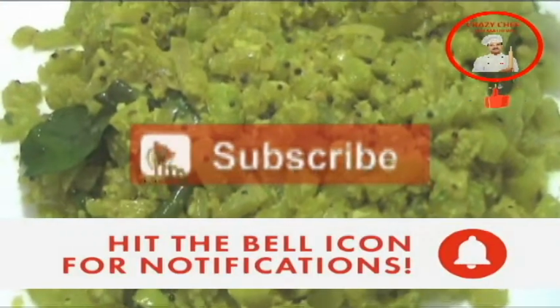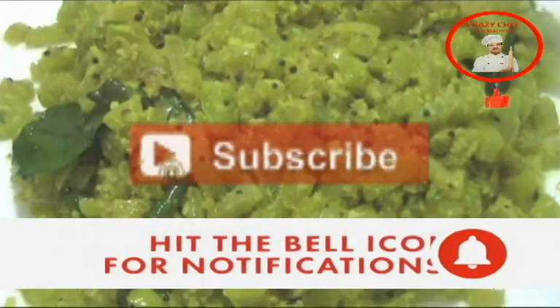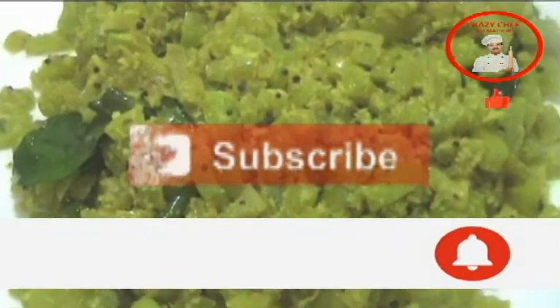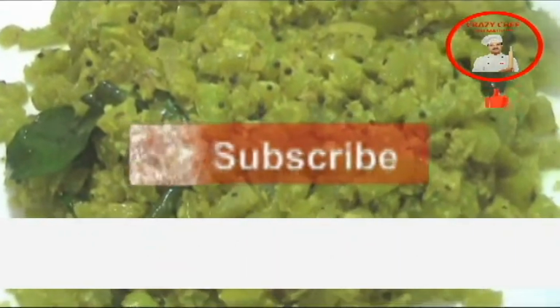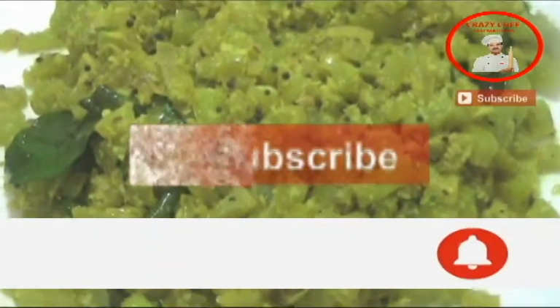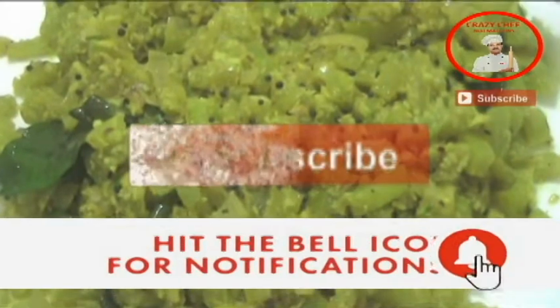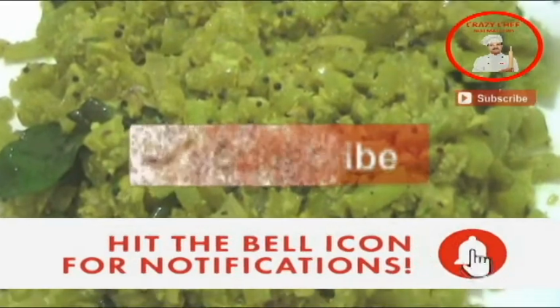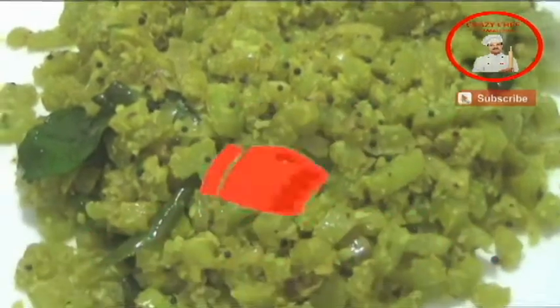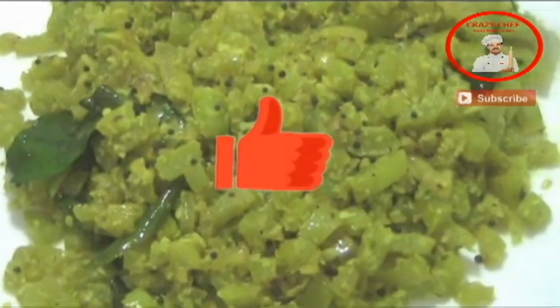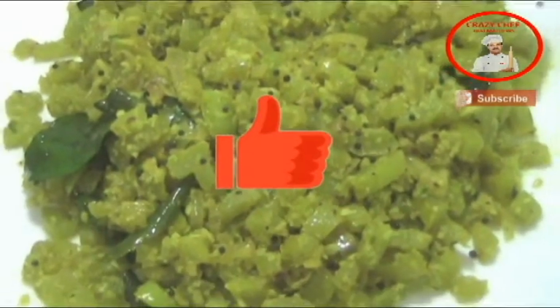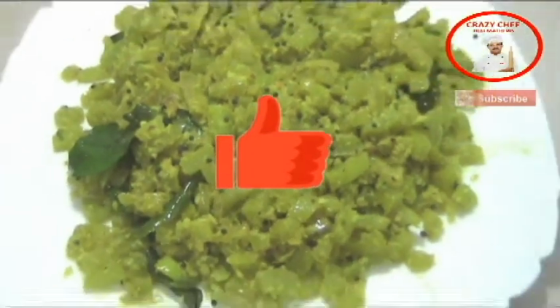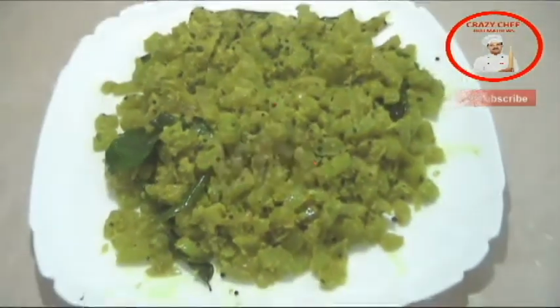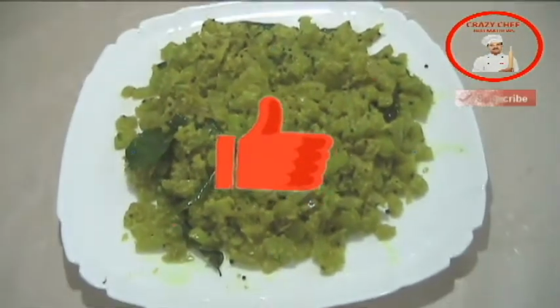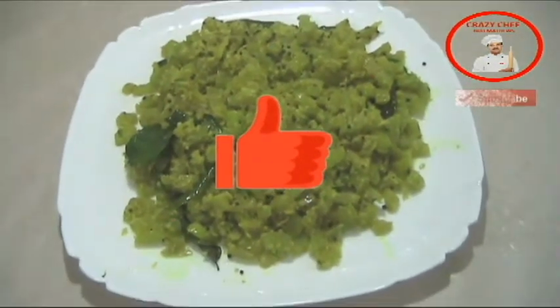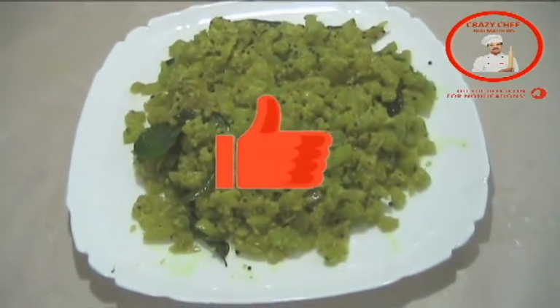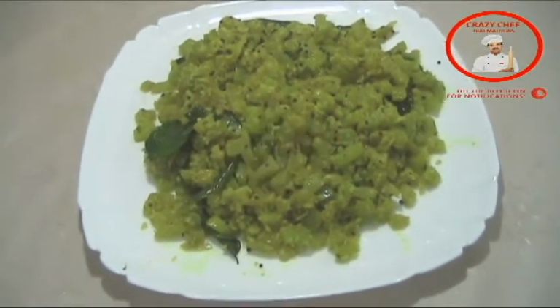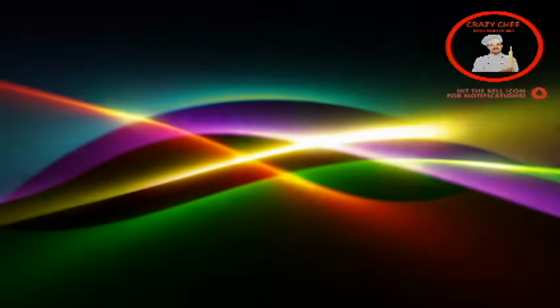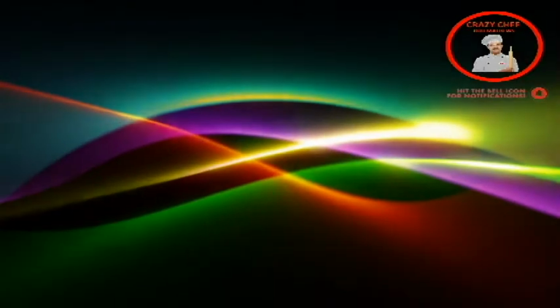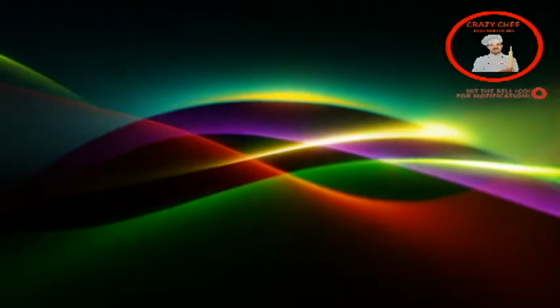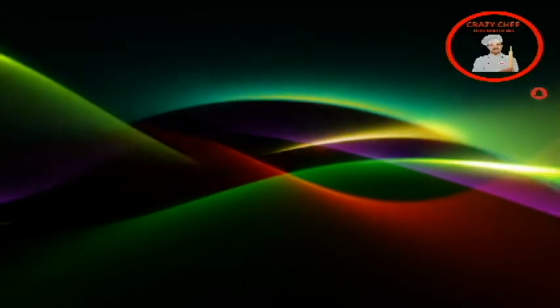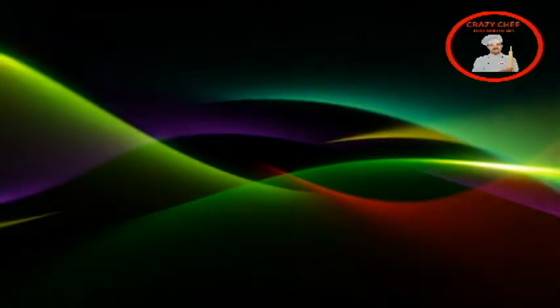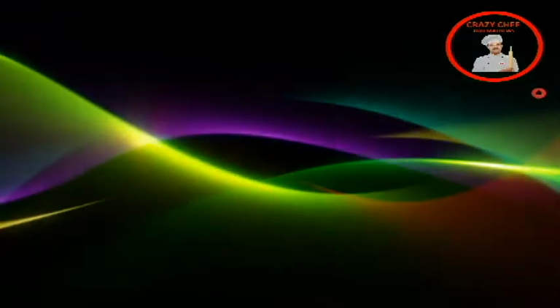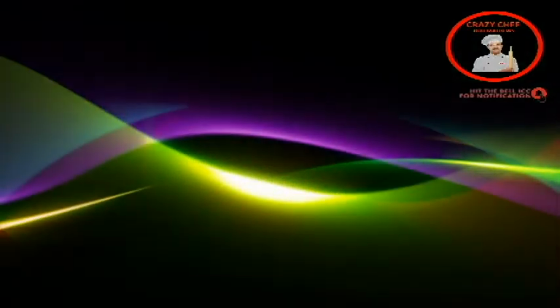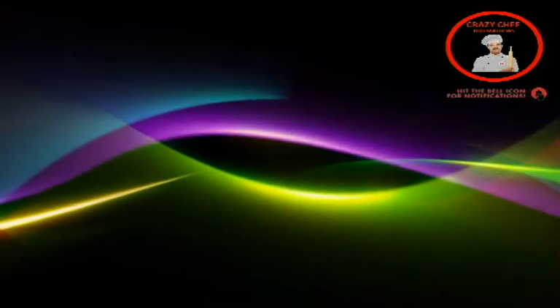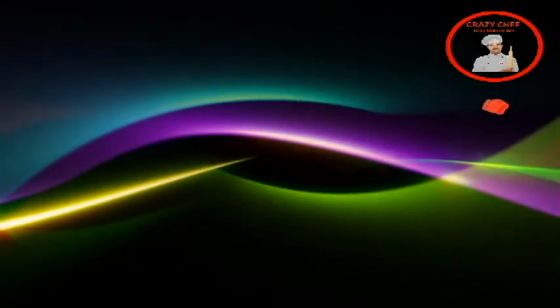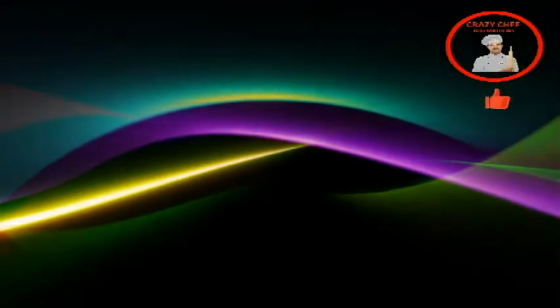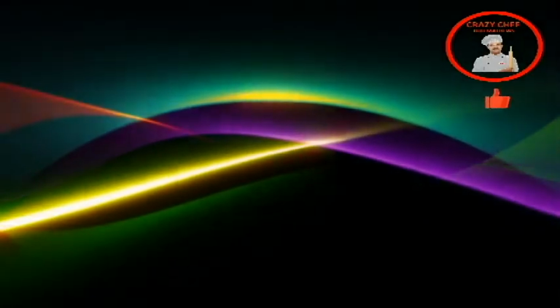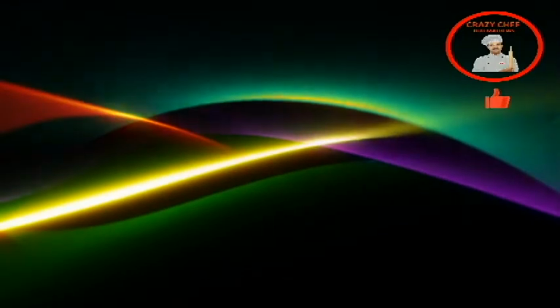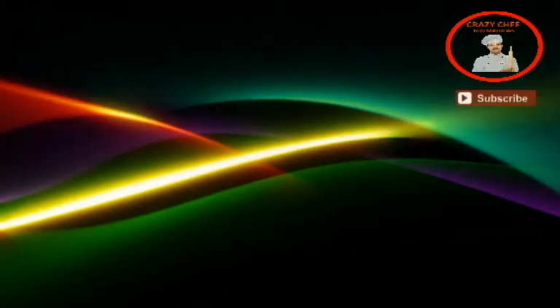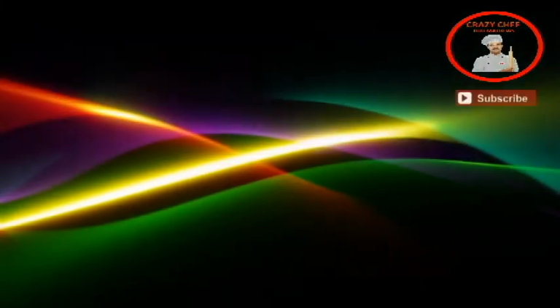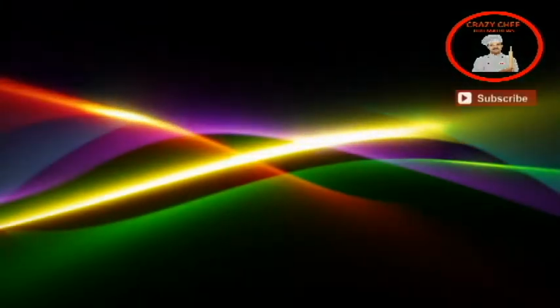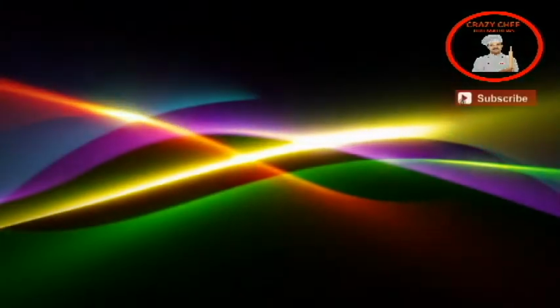Don't forget to subscribe and comment. Thank you very much for watching. See you next time.